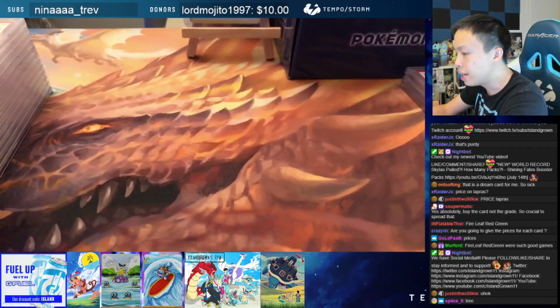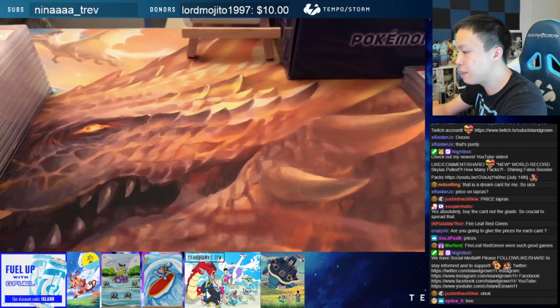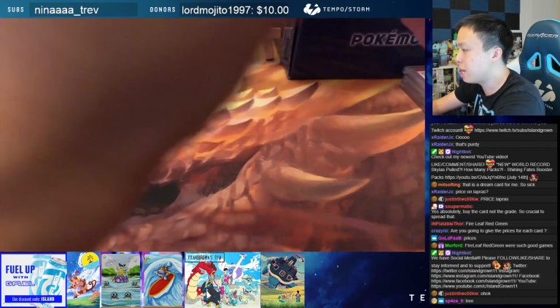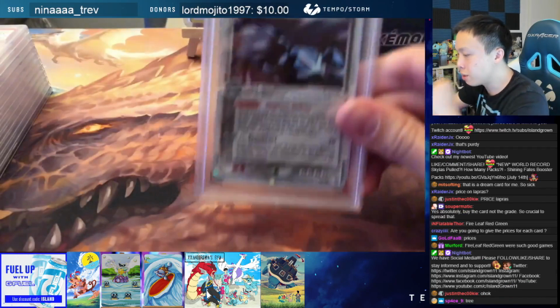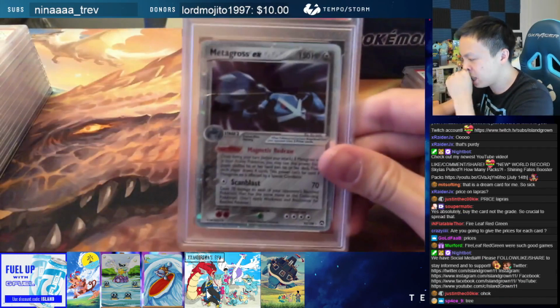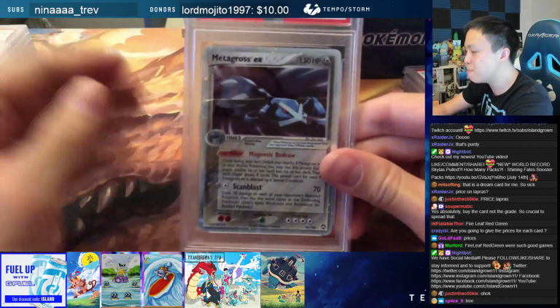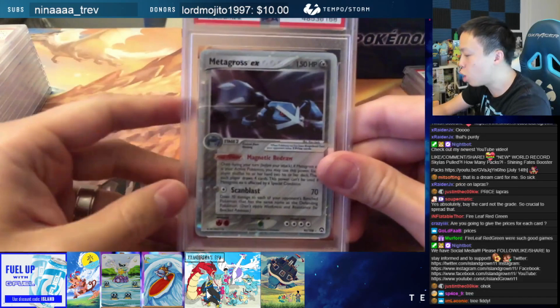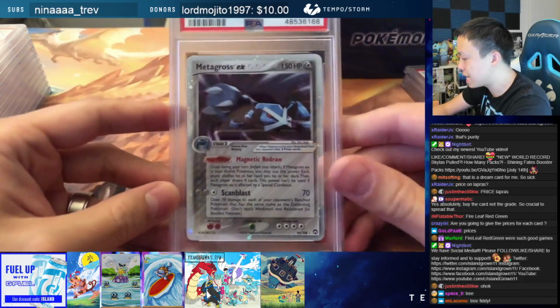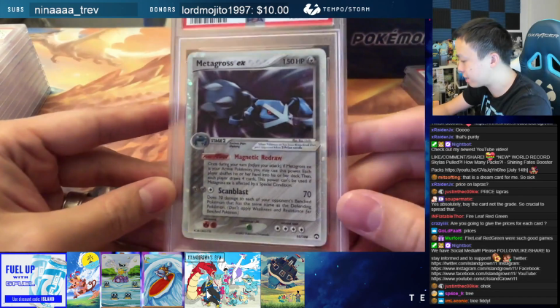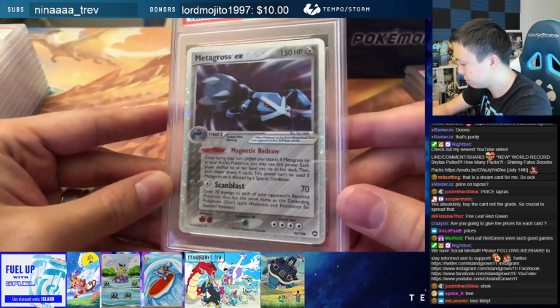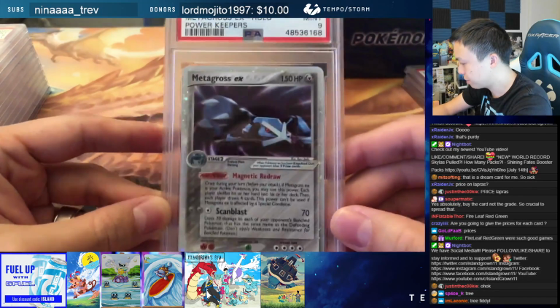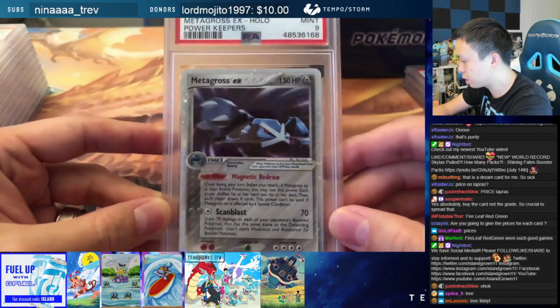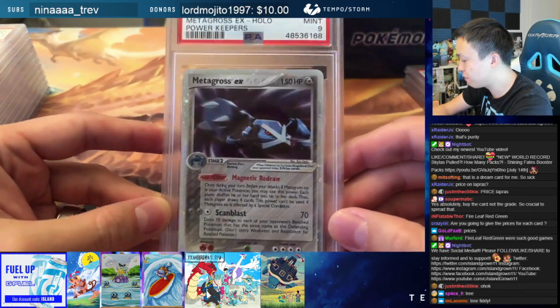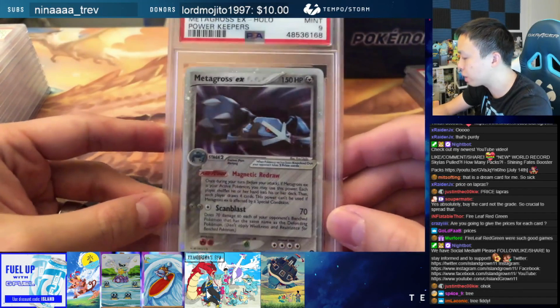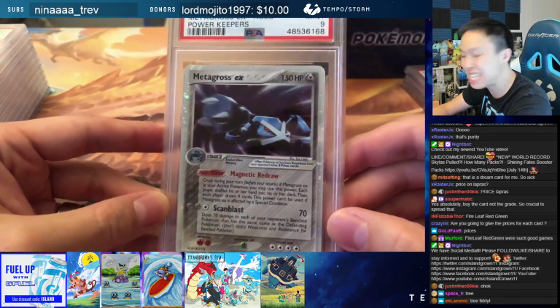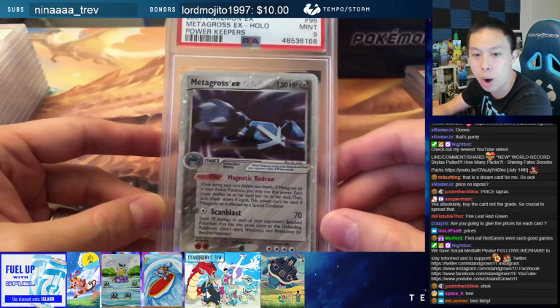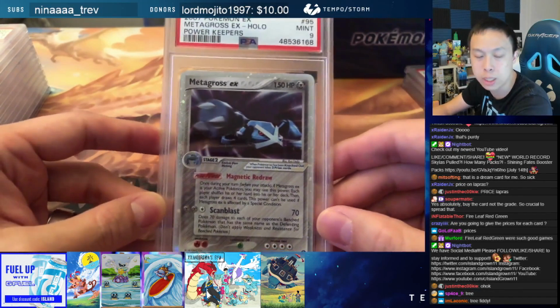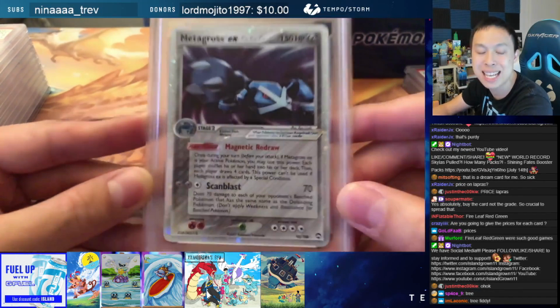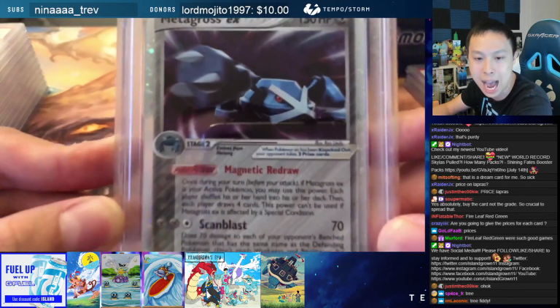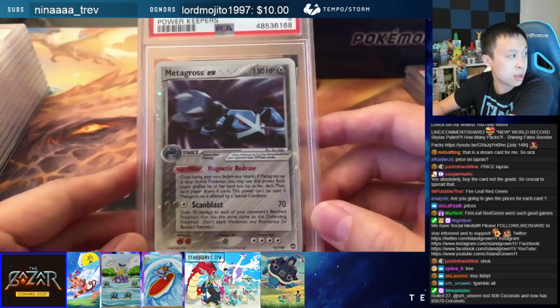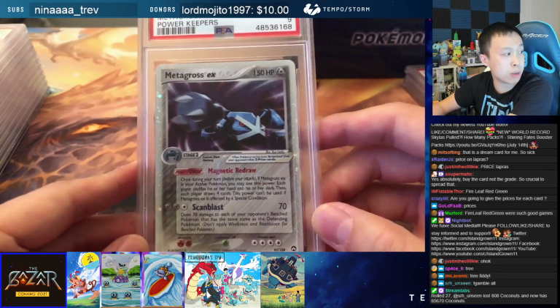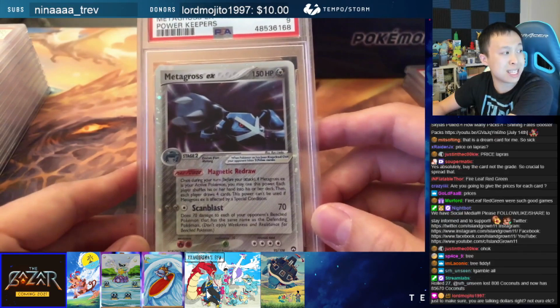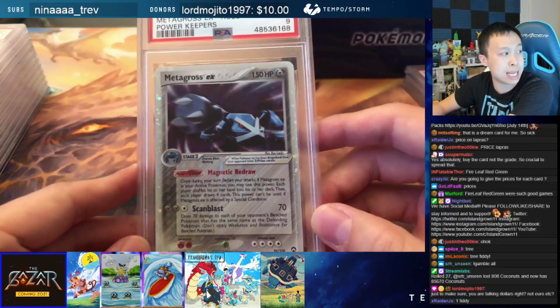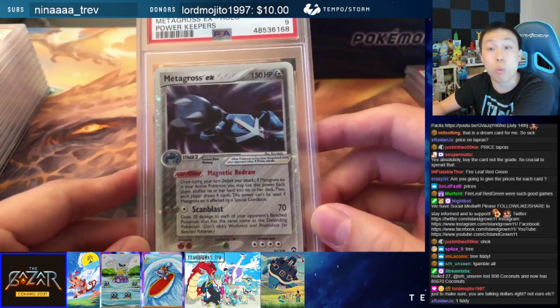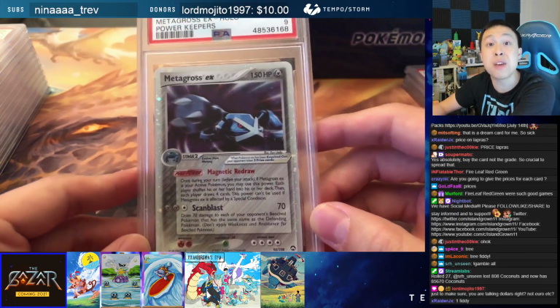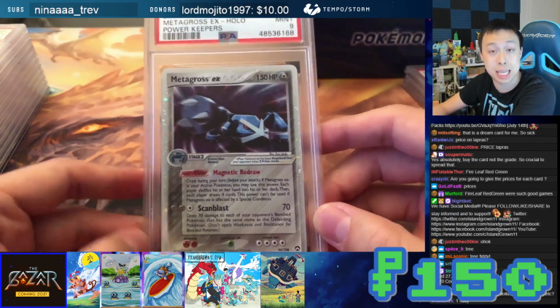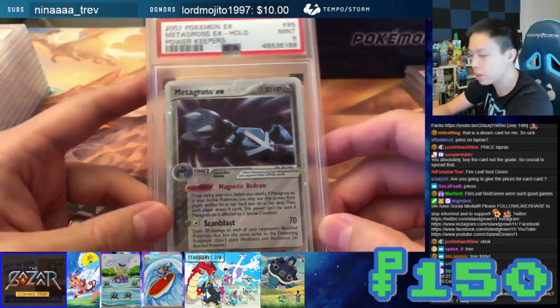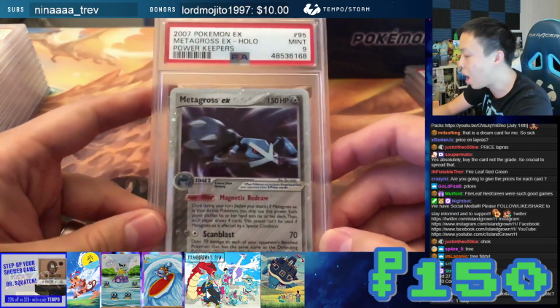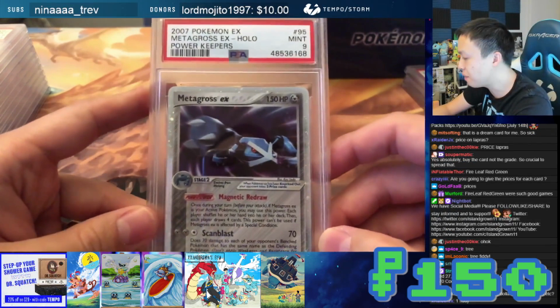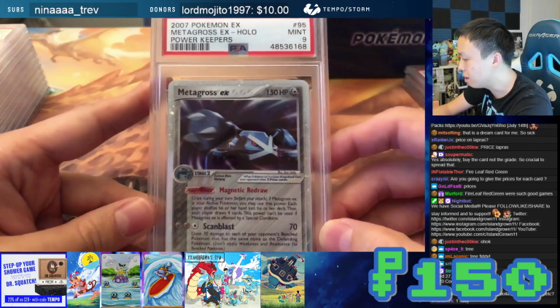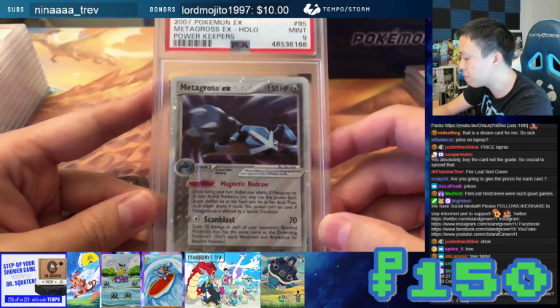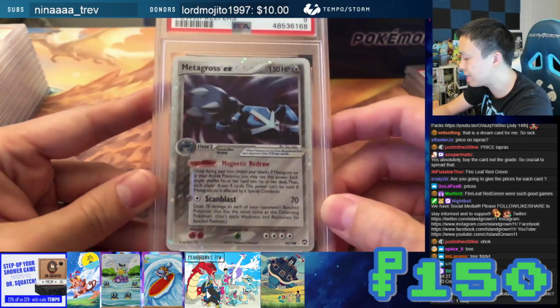Next slab is going to be another EX. It is a Metagross EX from EX Power Keepers — PSA 9. This Metagross PSA 9 is going to be $150 for this Metagross EX.